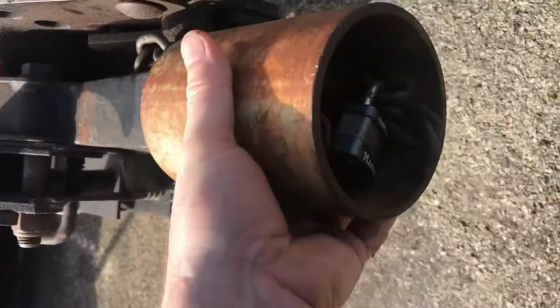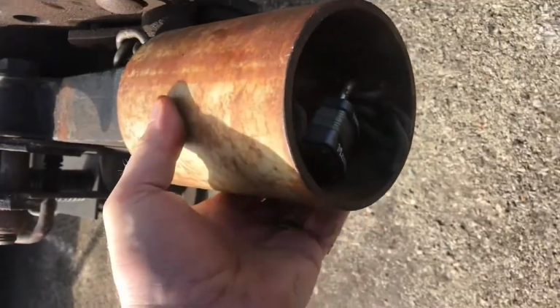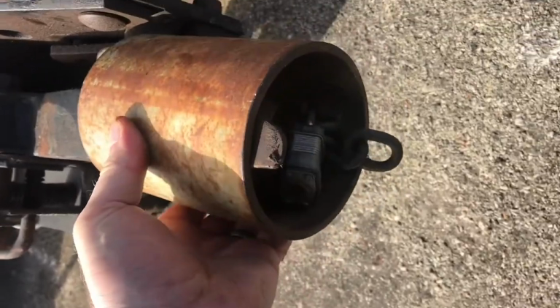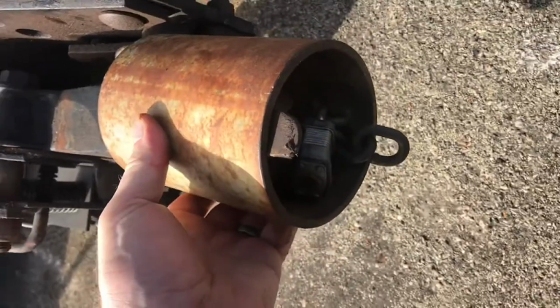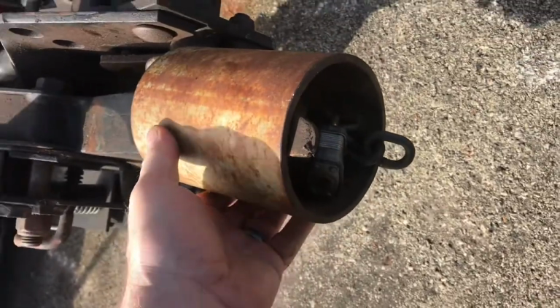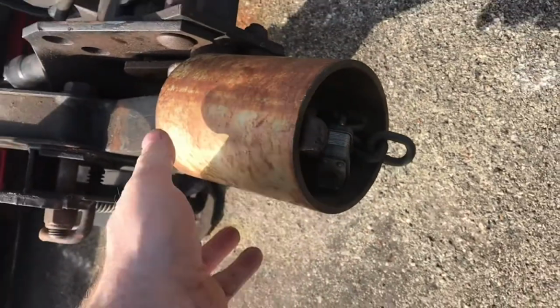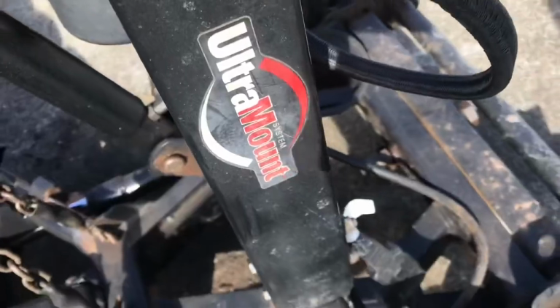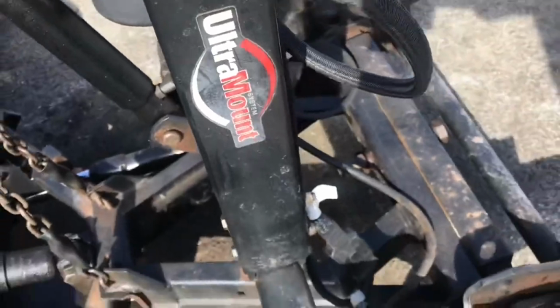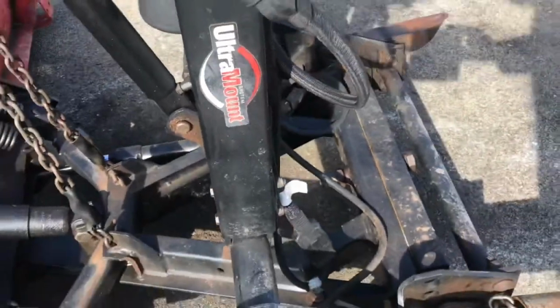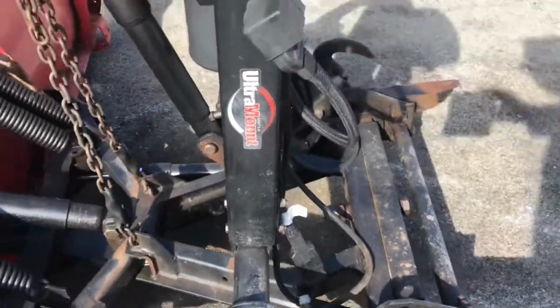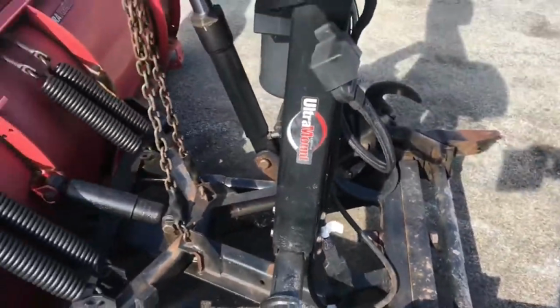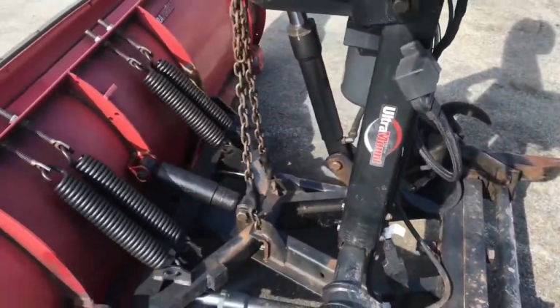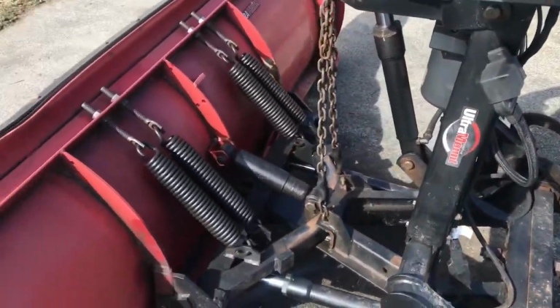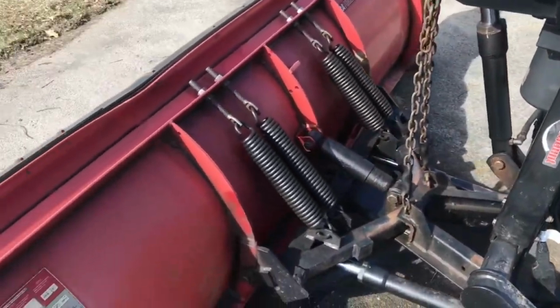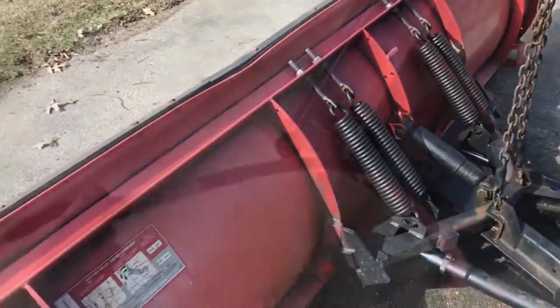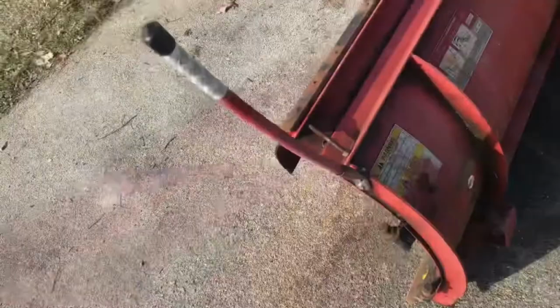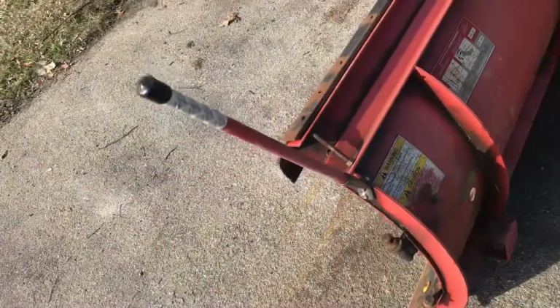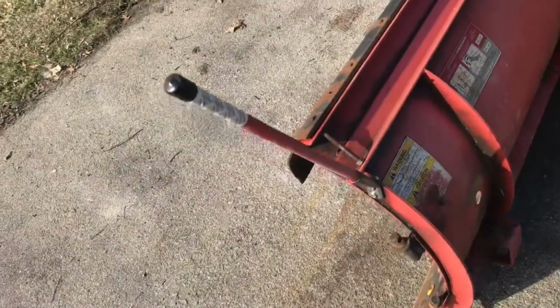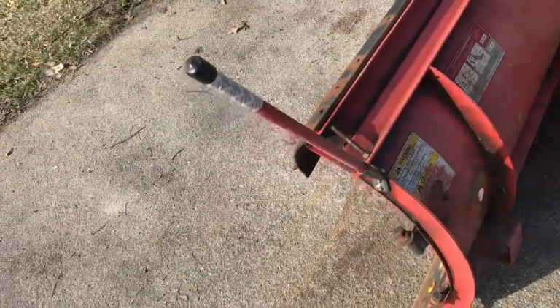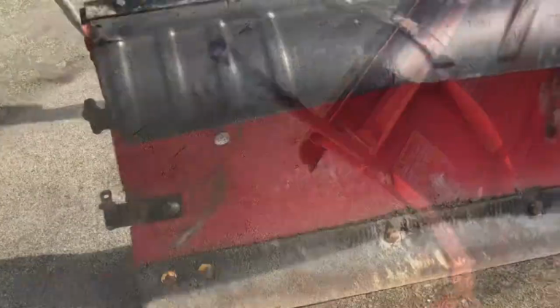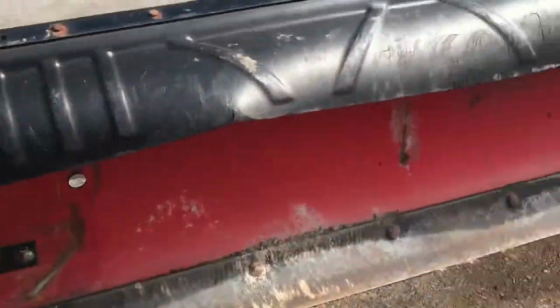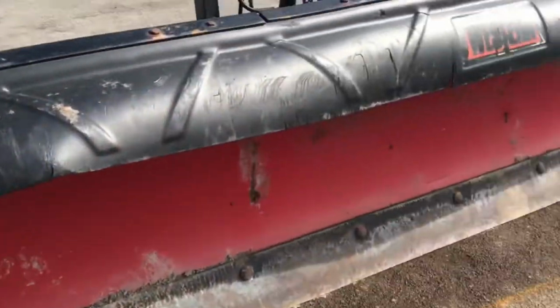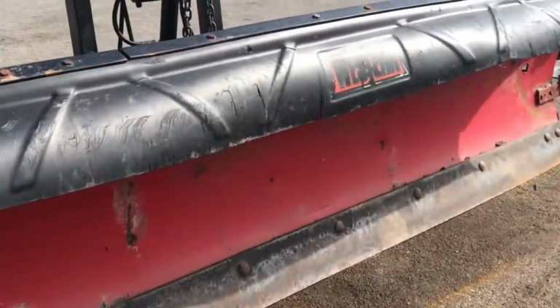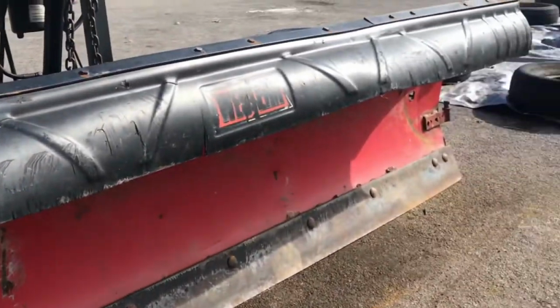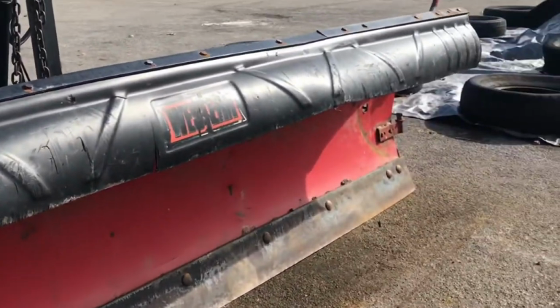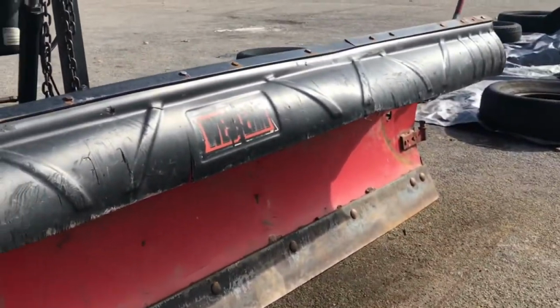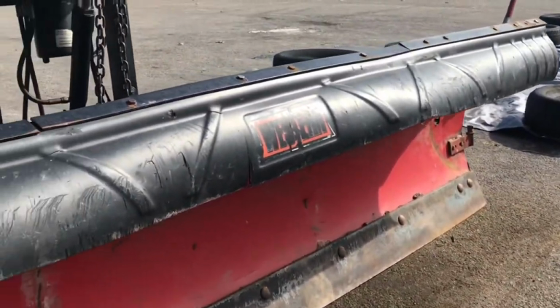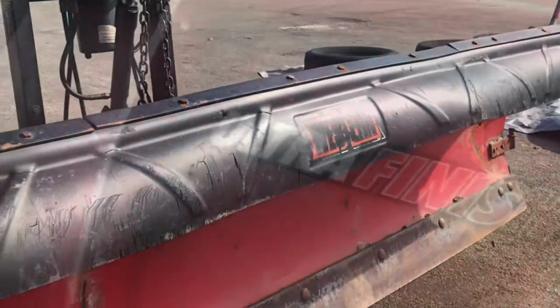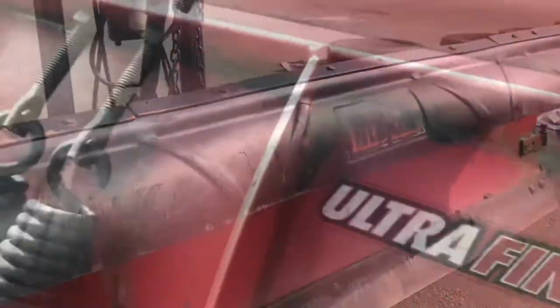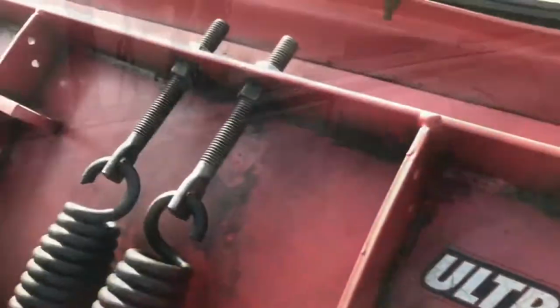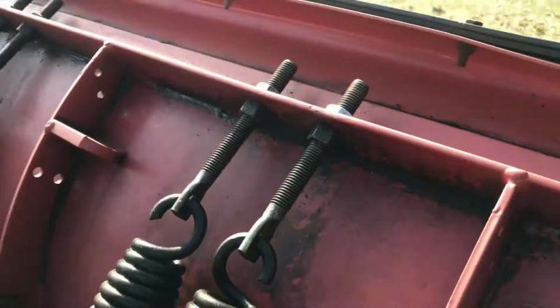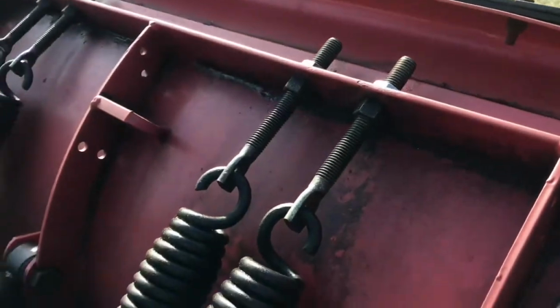Western makes it real easy just to drive up and hook this thing up to the truck. If you've never seen one of these ultra mount systems, we'll take a quick look. If you've ever hooked up one of the older style plows, you'll really appreciate this one.